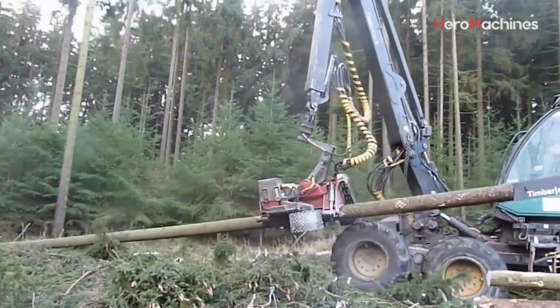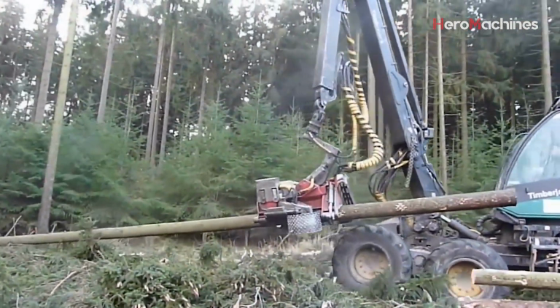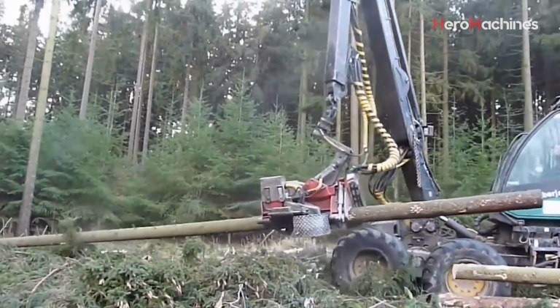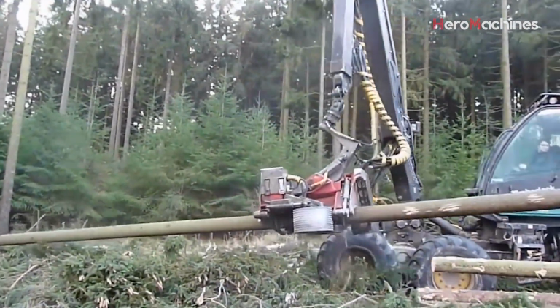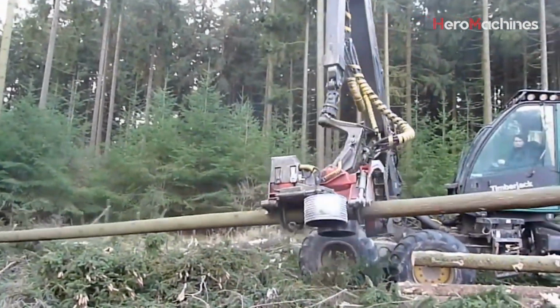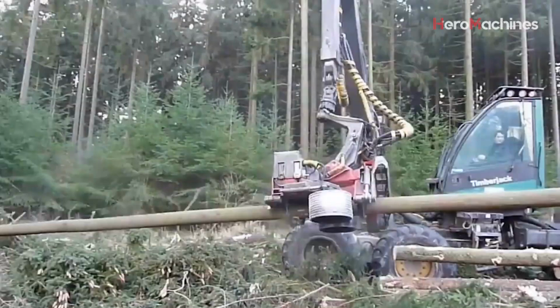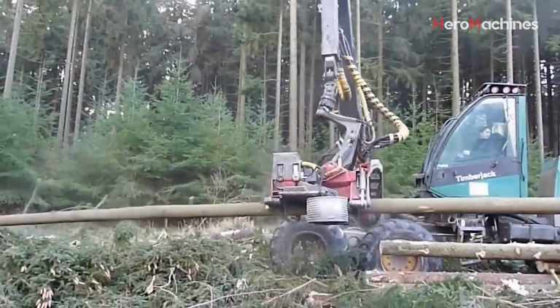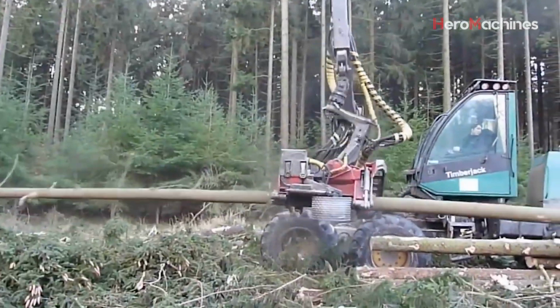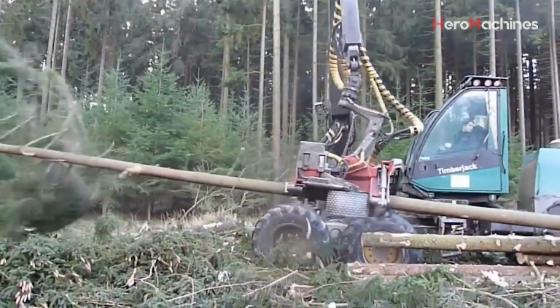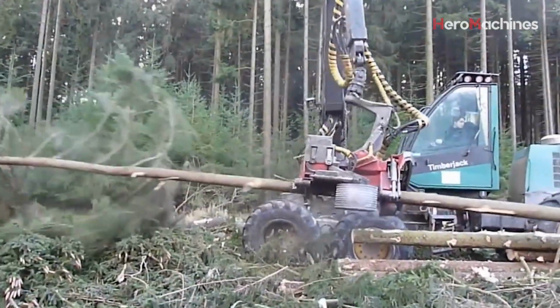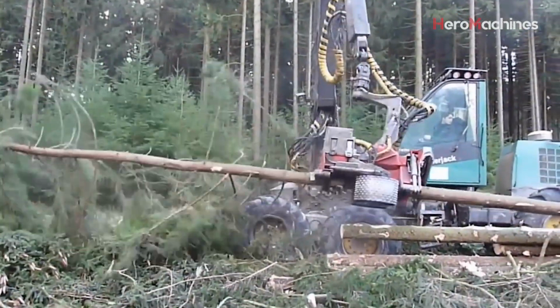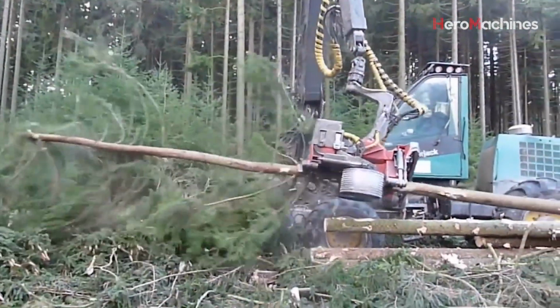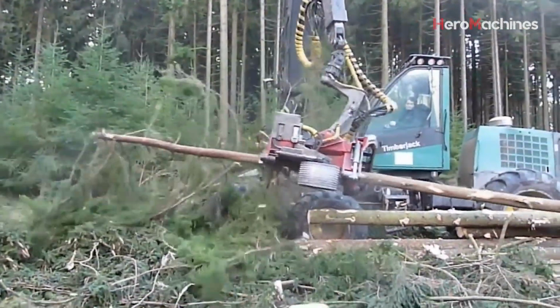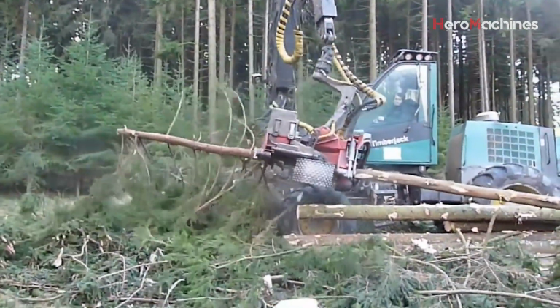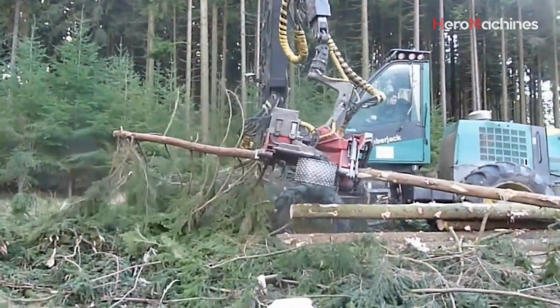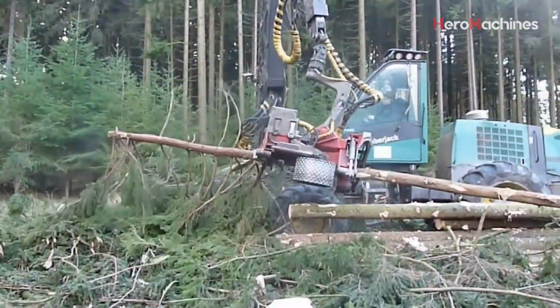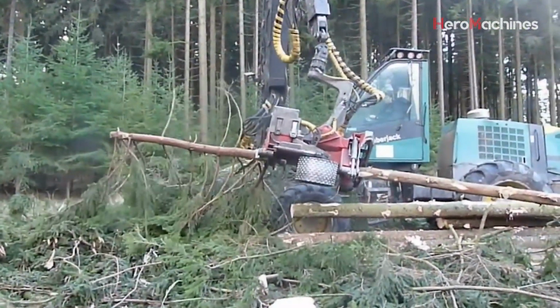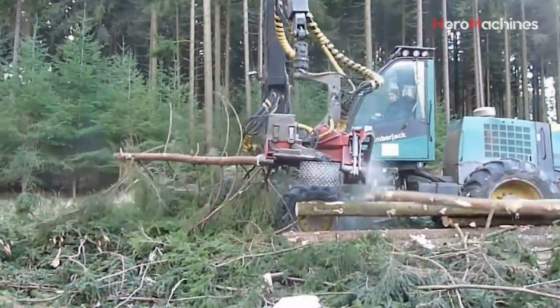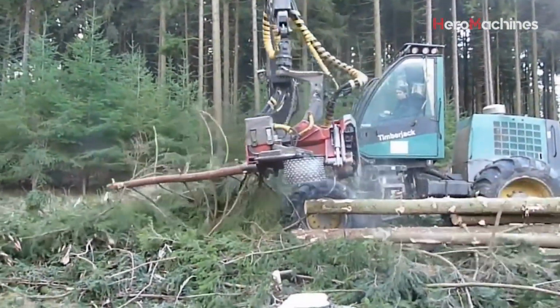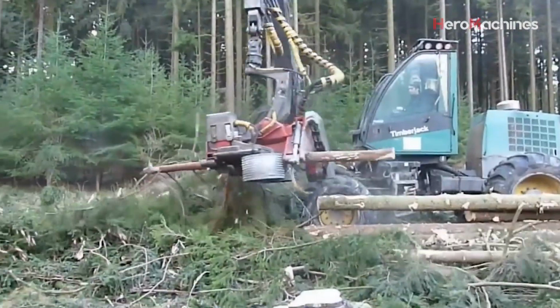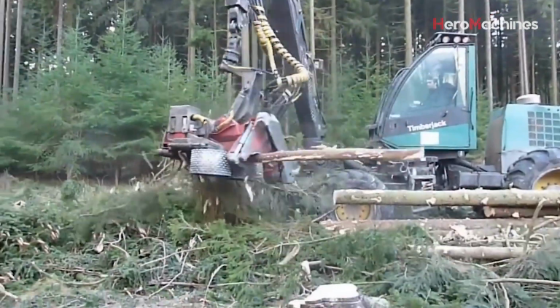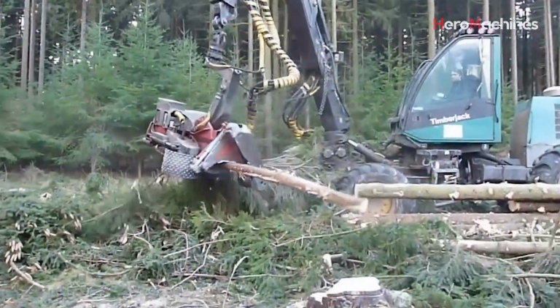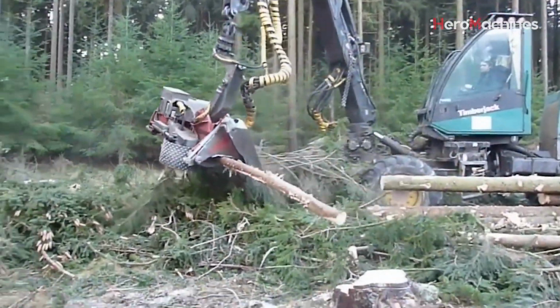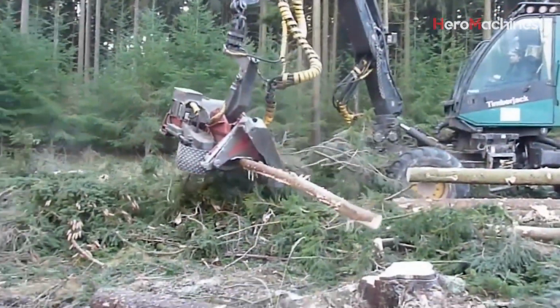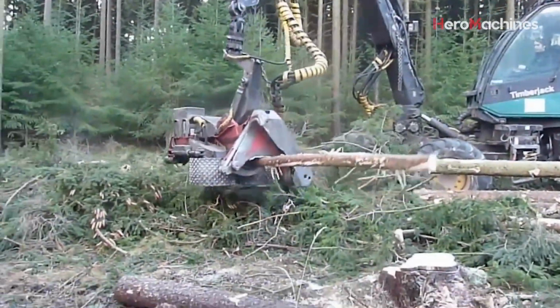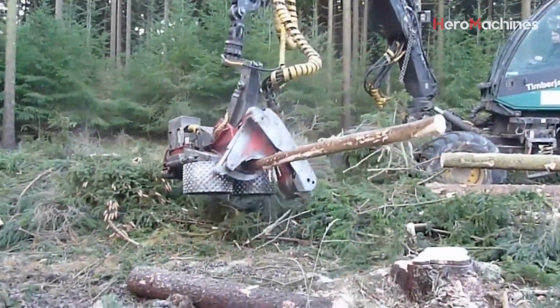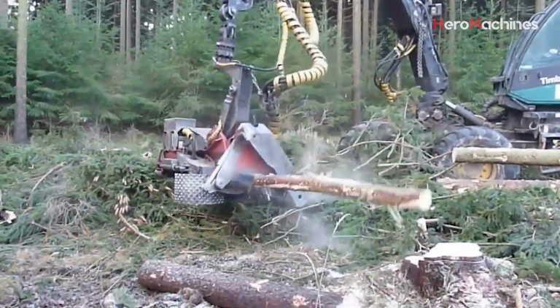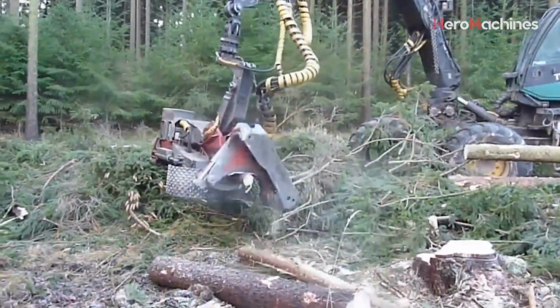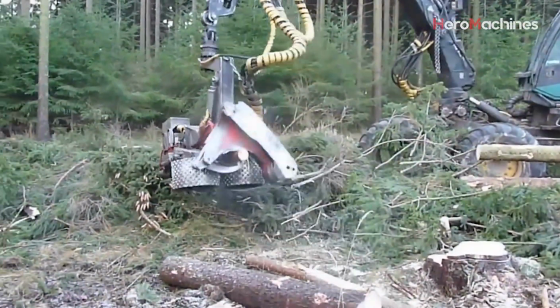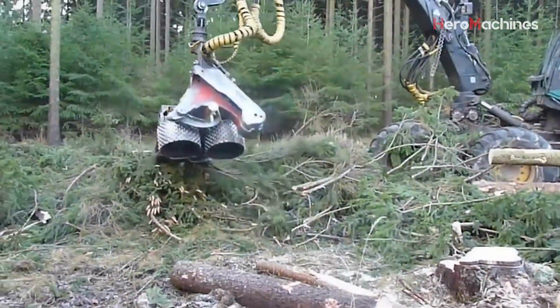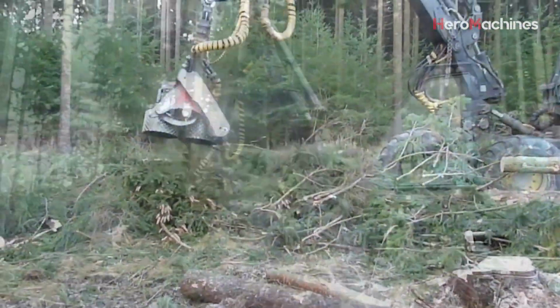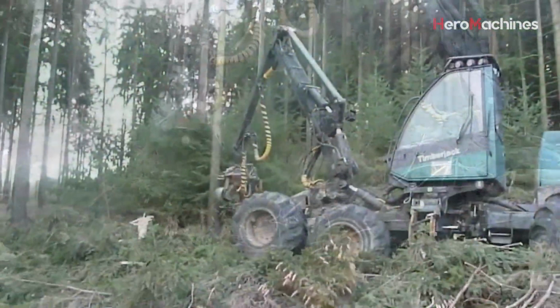Now watch closely. Instead of dropping the tree, the harvester gently lays it down, aligning it with the terrain. This careful placement reduces soil disturbance and protects the remaining forest — a practice known as directional felling.